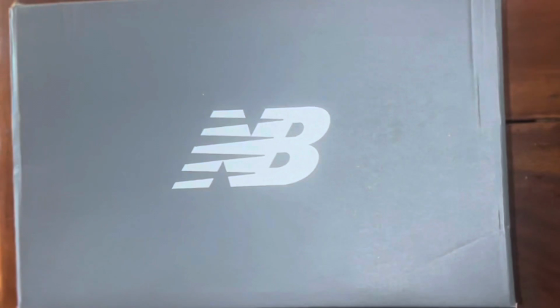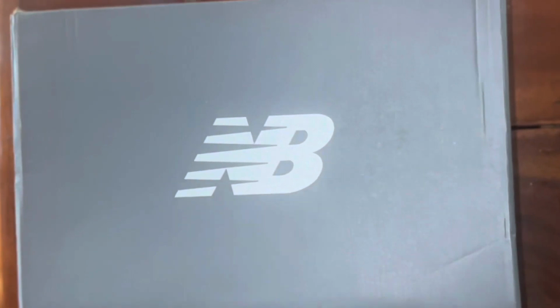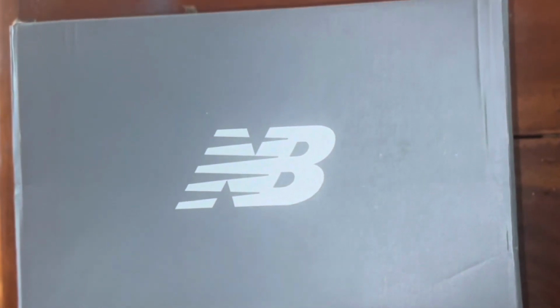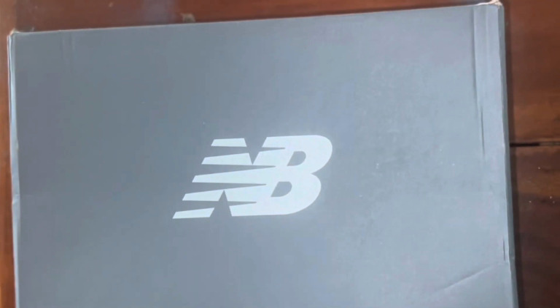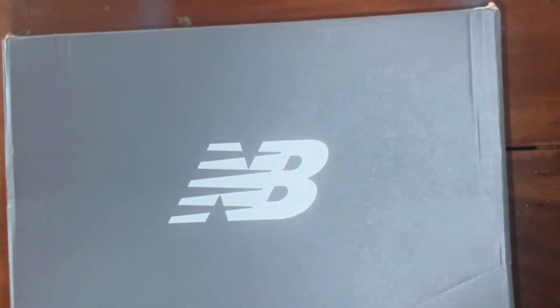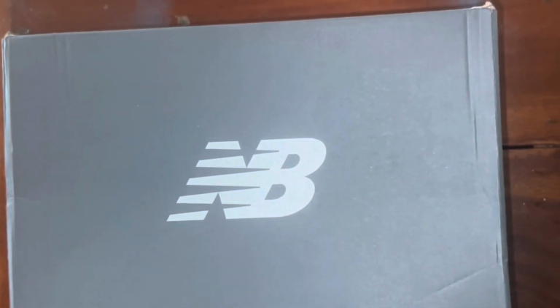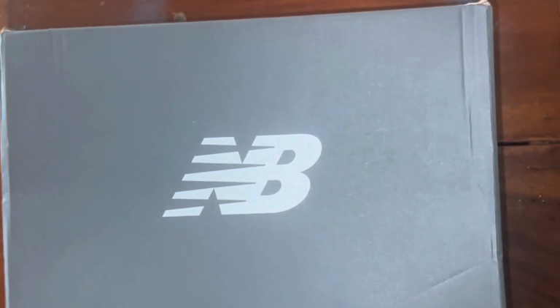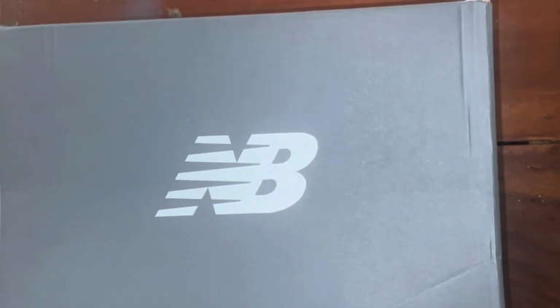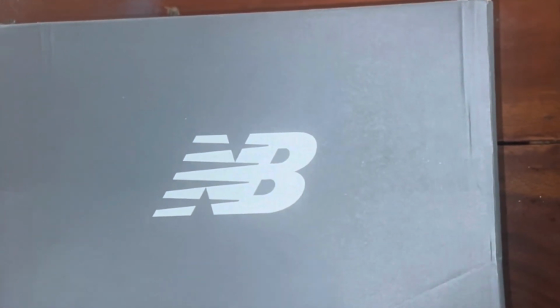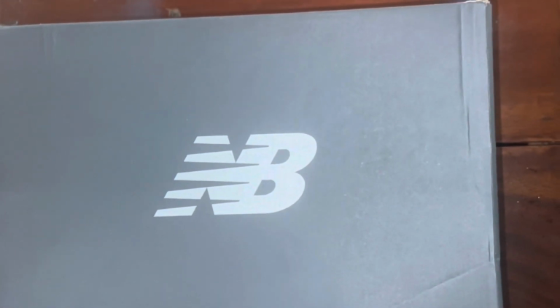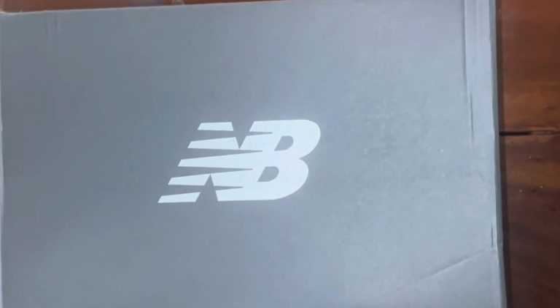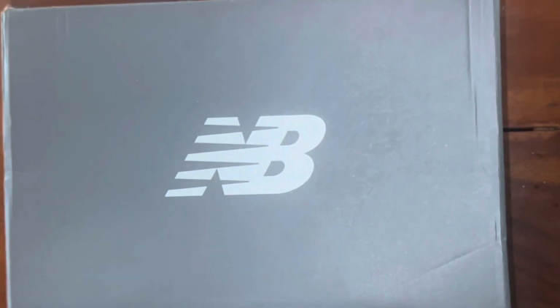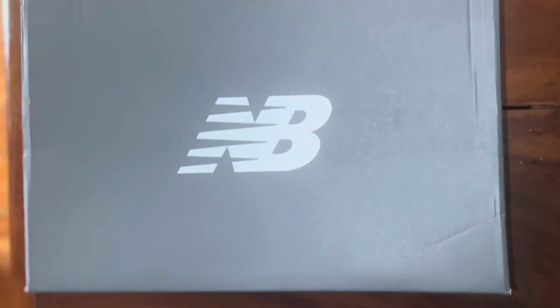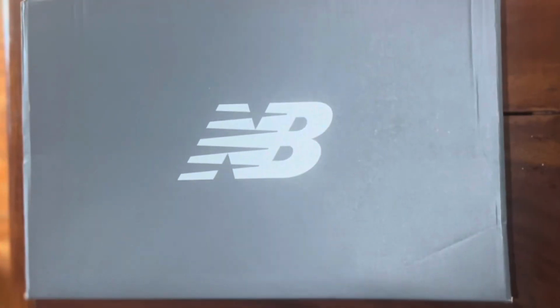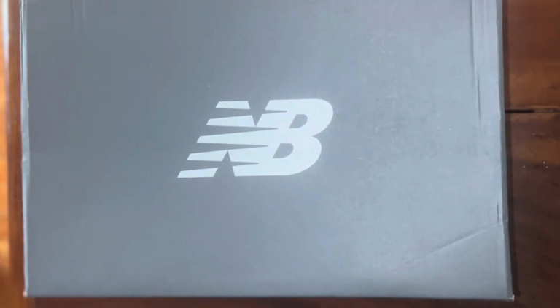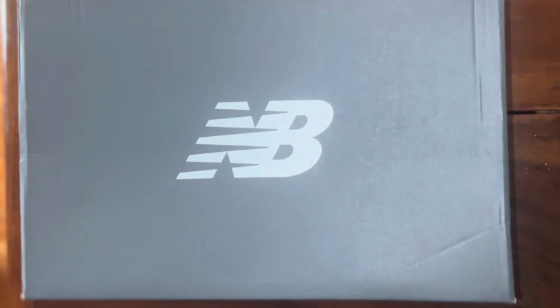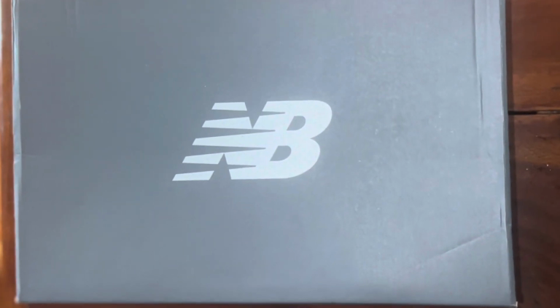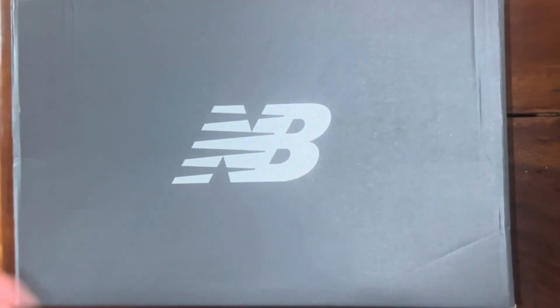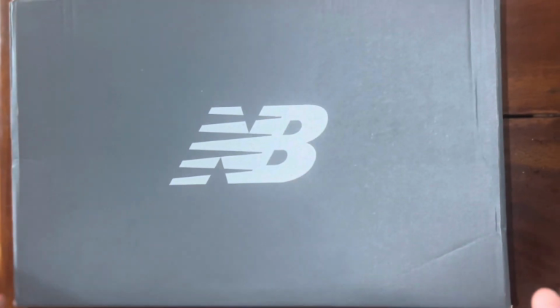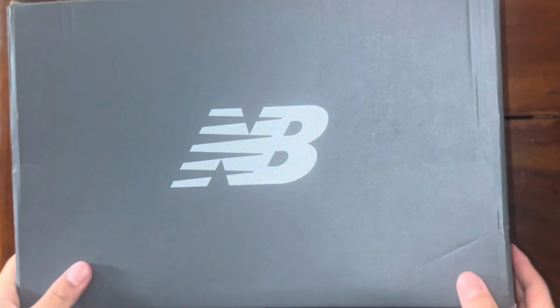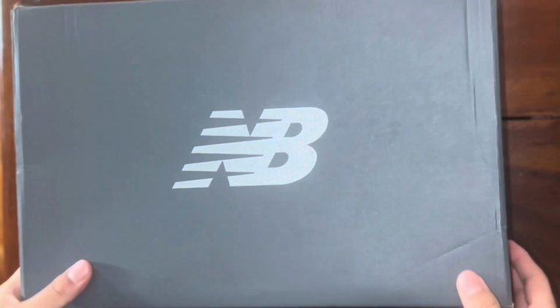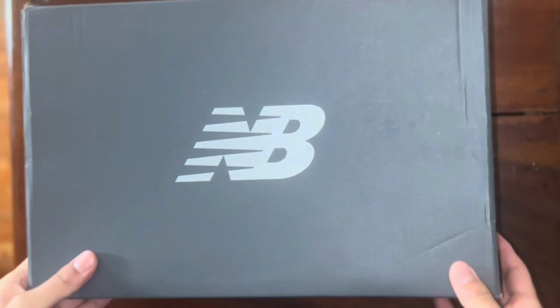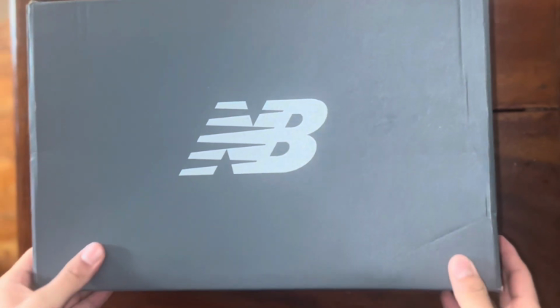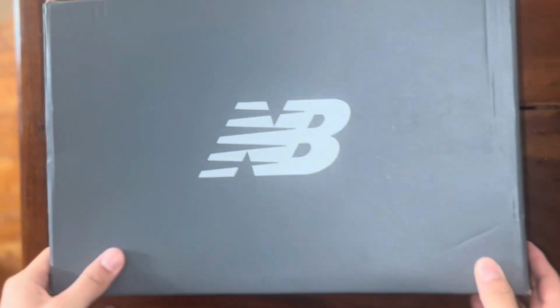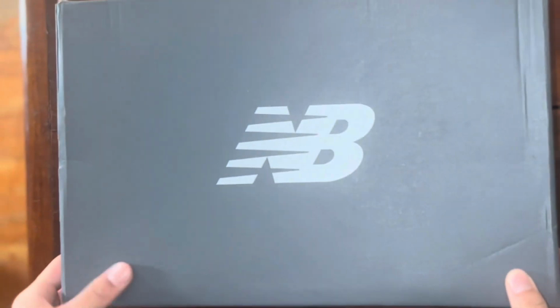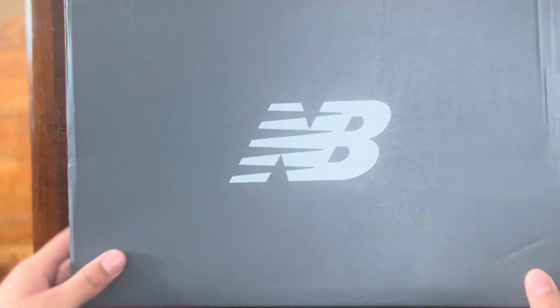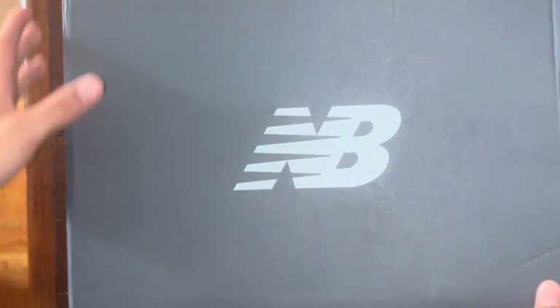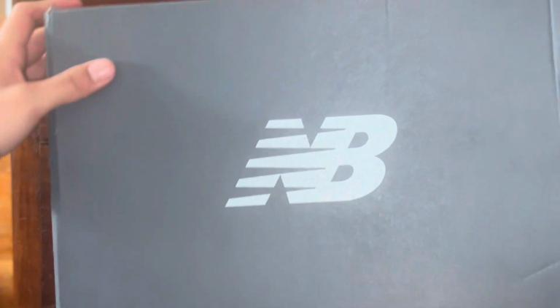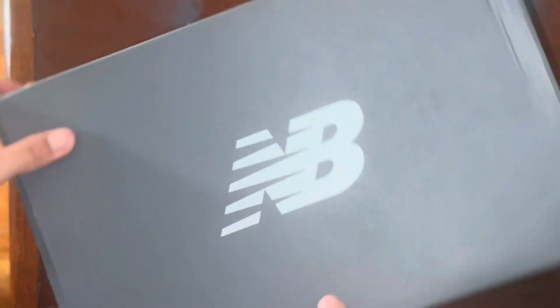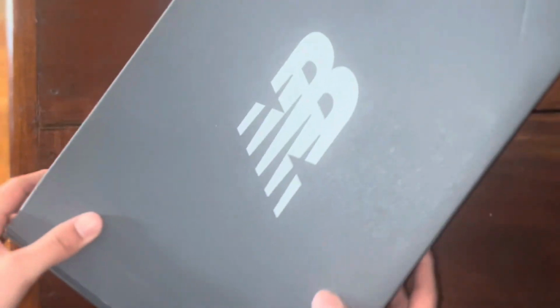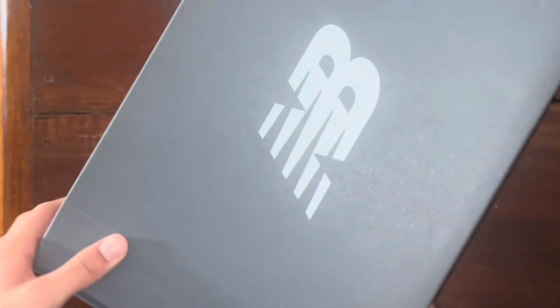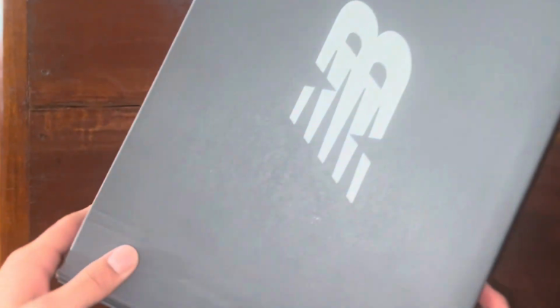Welcome back to a brand new video. Today we're going to be unboxing a new pair of shoes that I got off GOAT. The pair of shoes that I got are the New Balance 550s Team Royal.